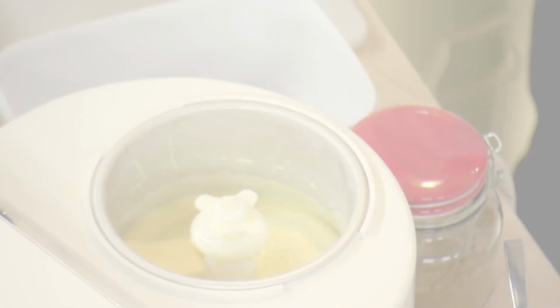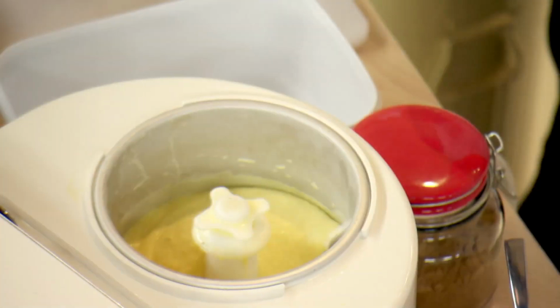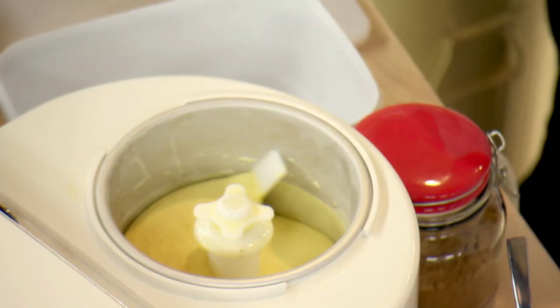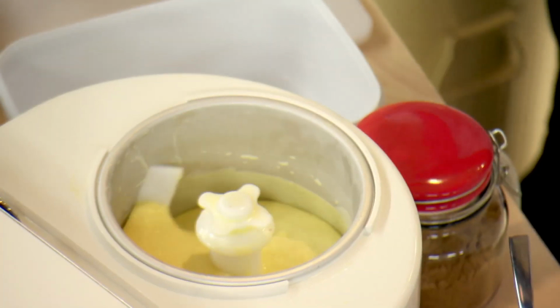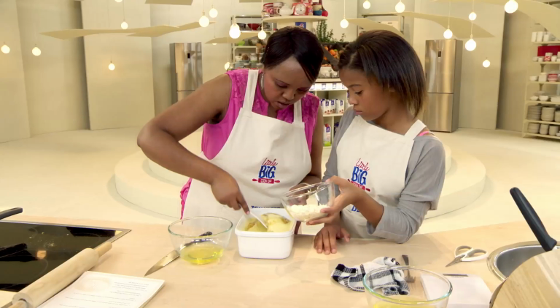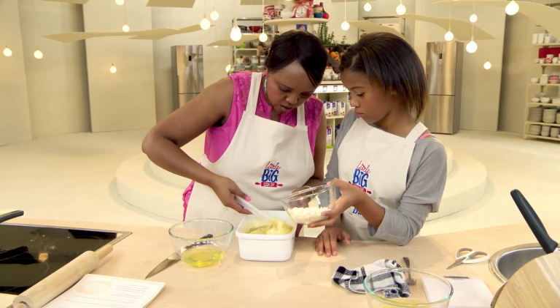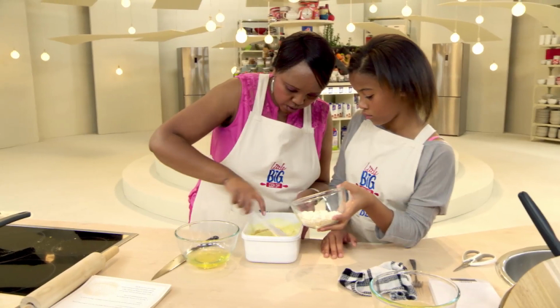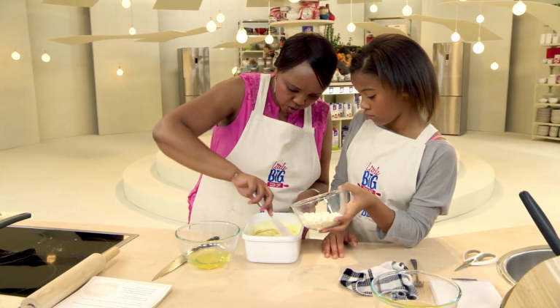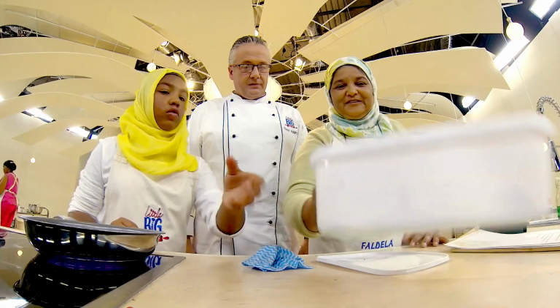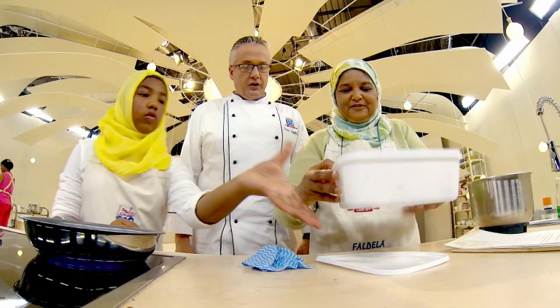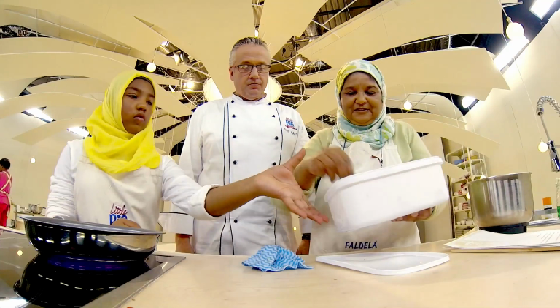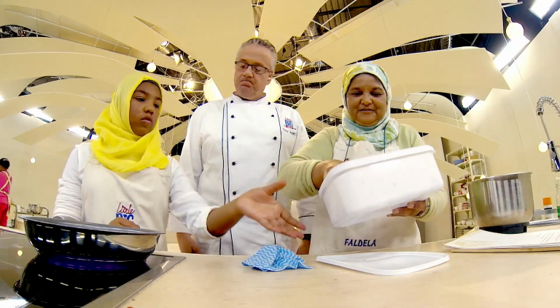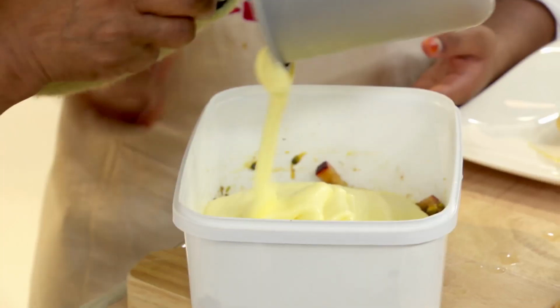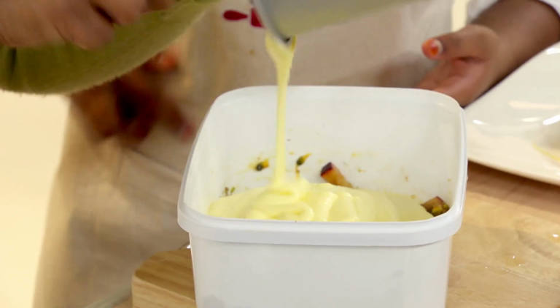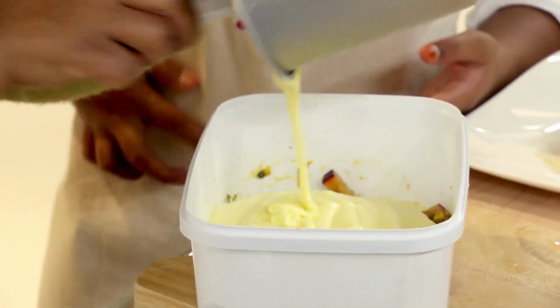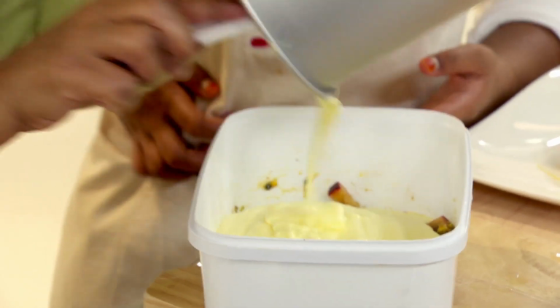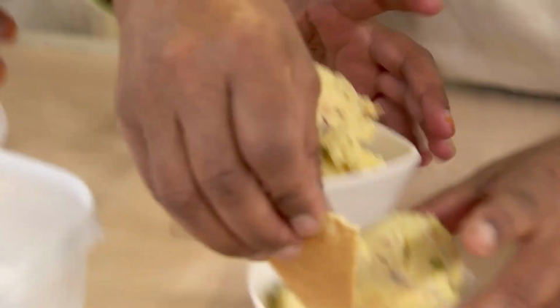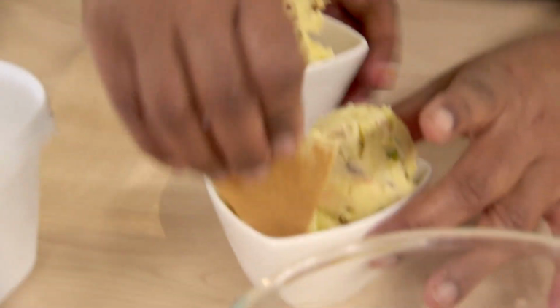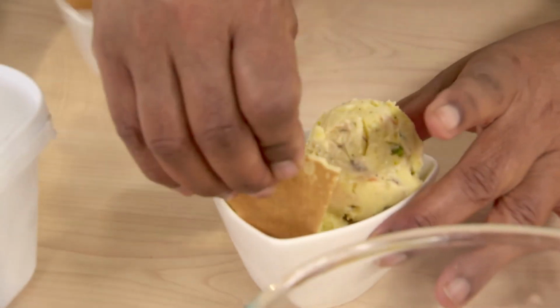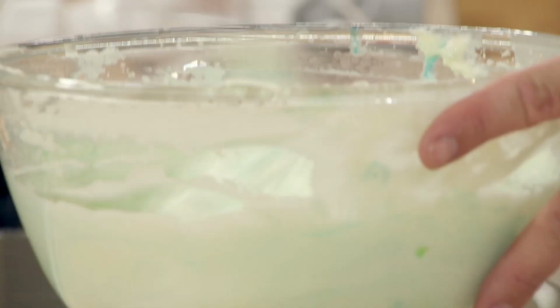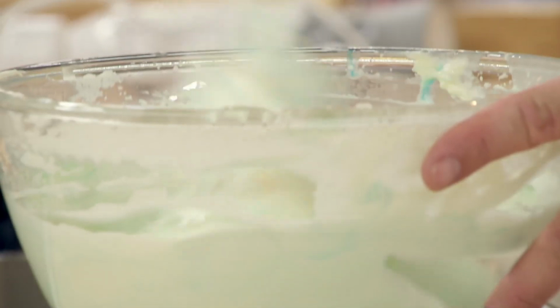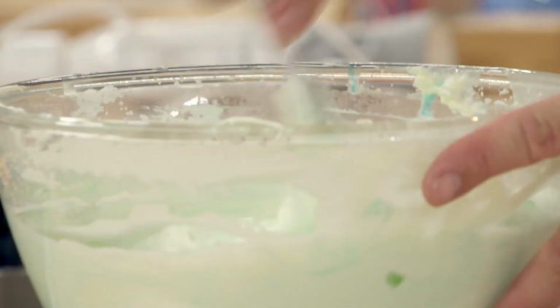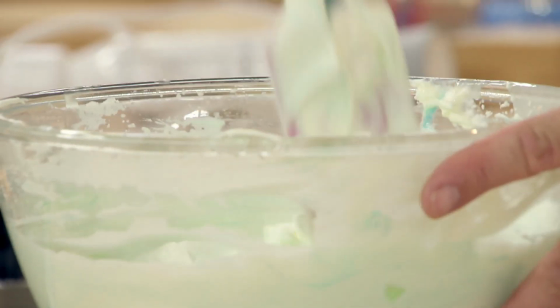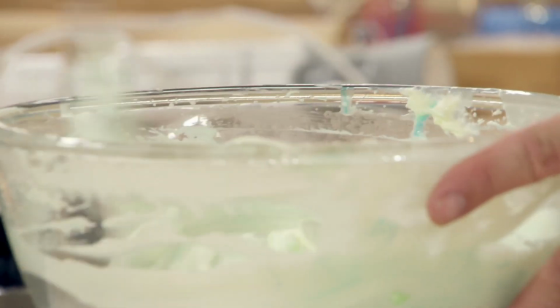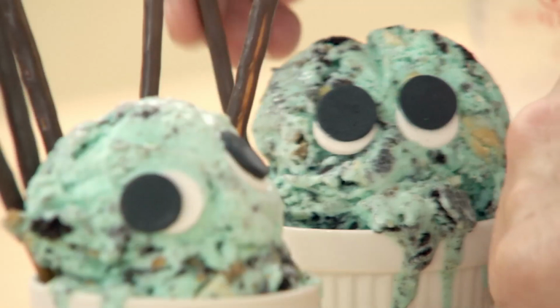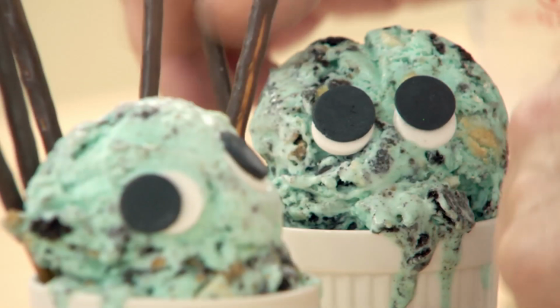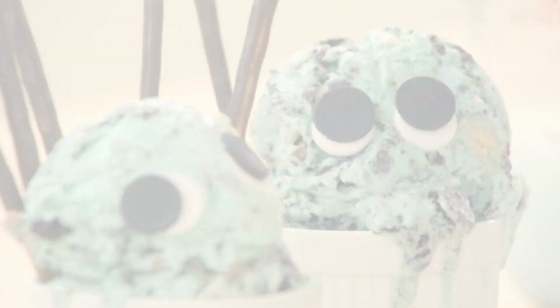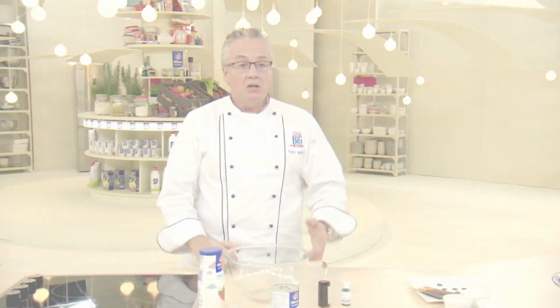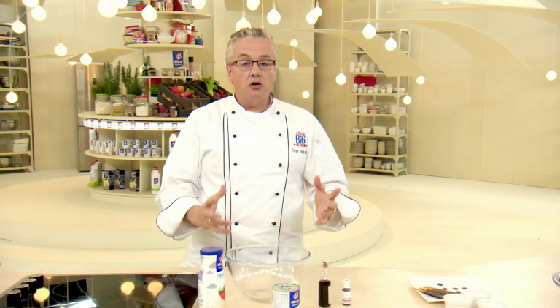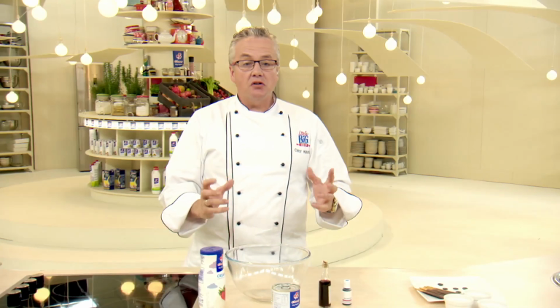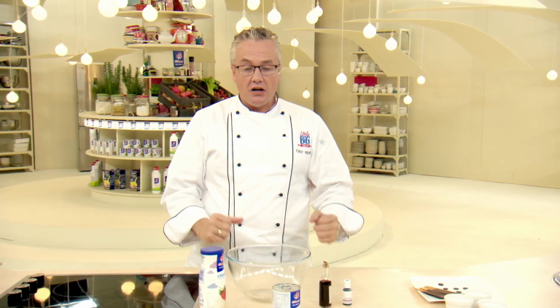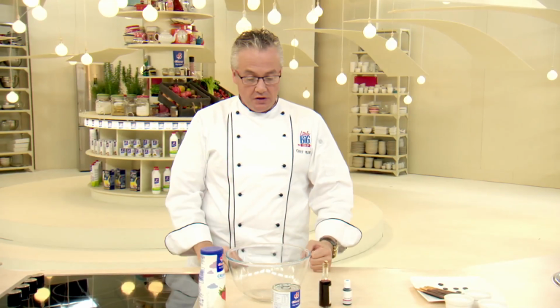We saw this week our contestants making some beautiful ice cream. I'm going to show you a simple way of making ice cream without an ice cream machine. I'm going to be making for you a Cookie Monster ice cream.